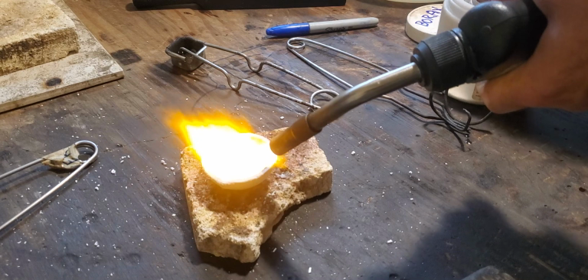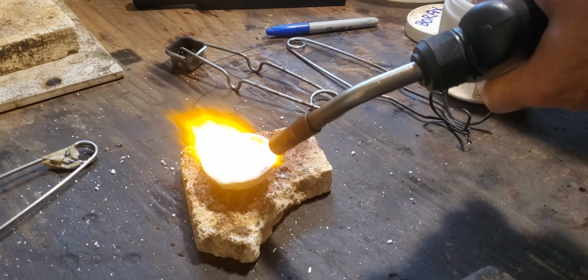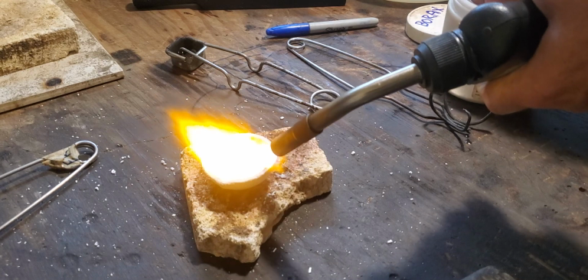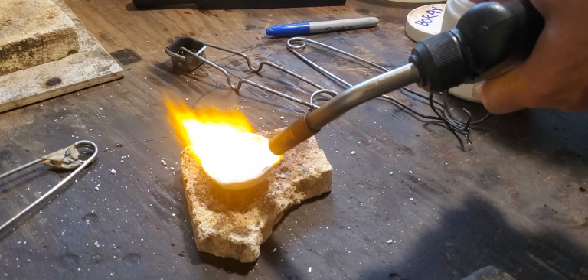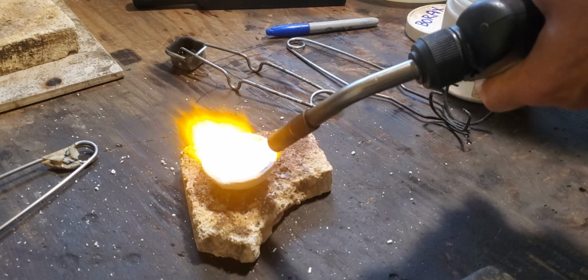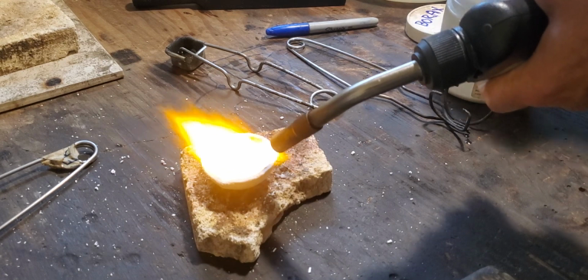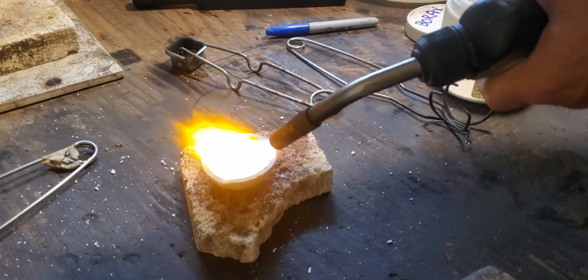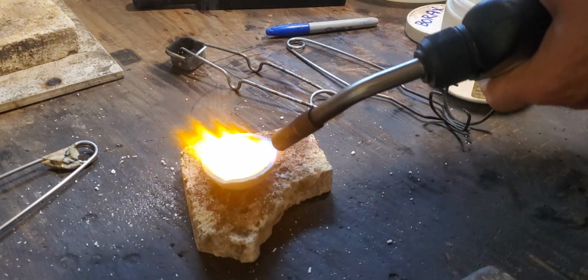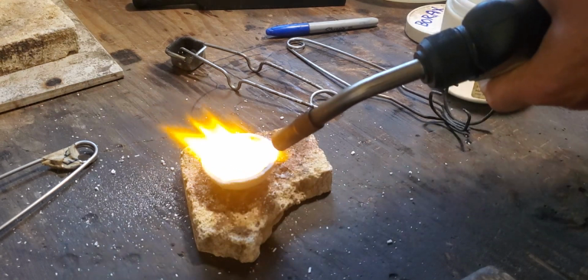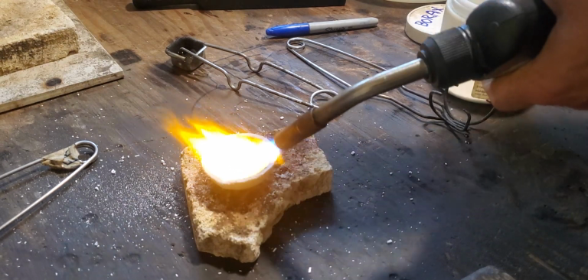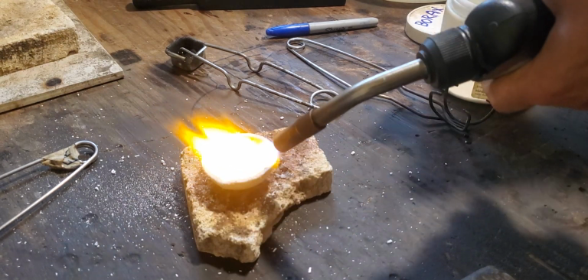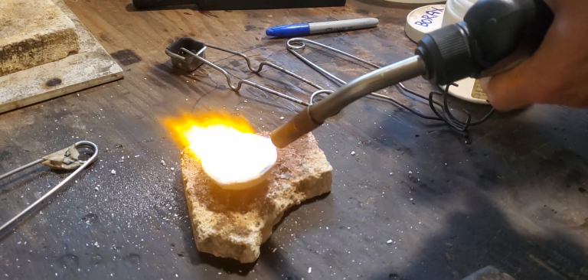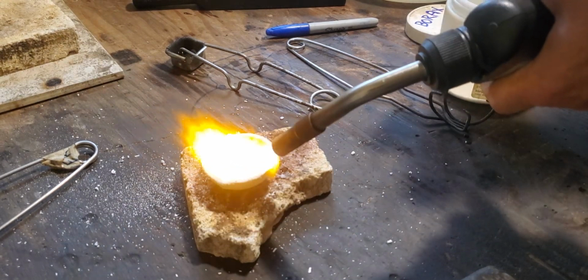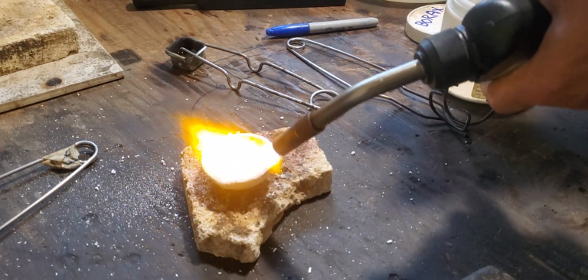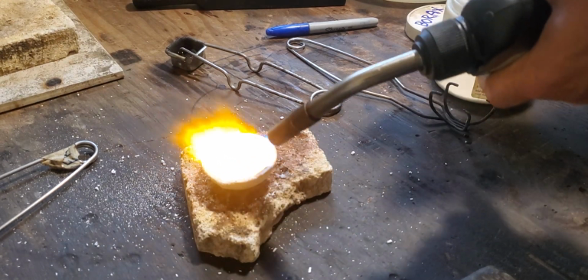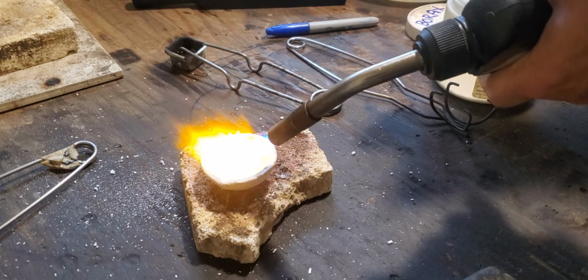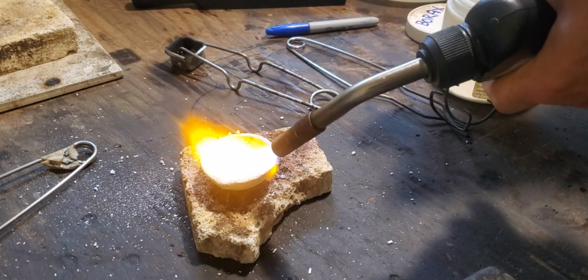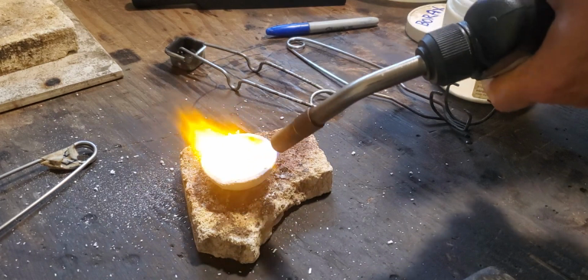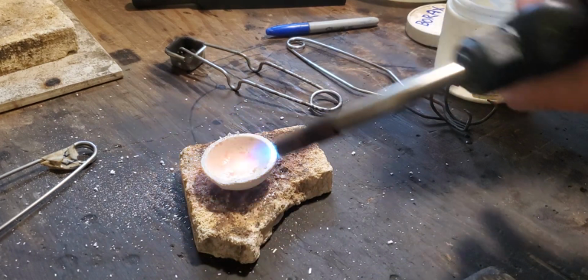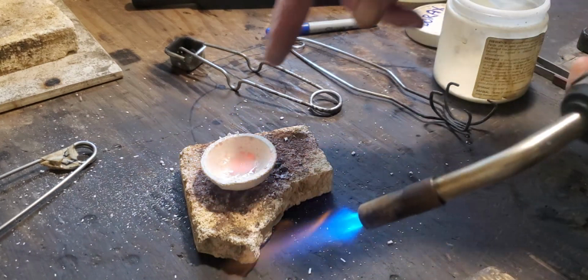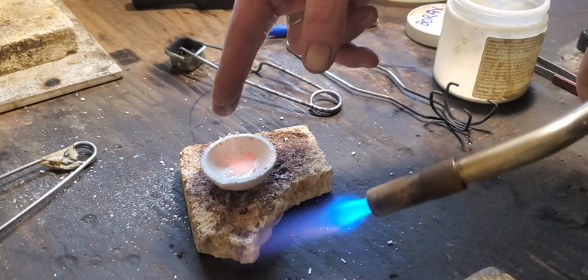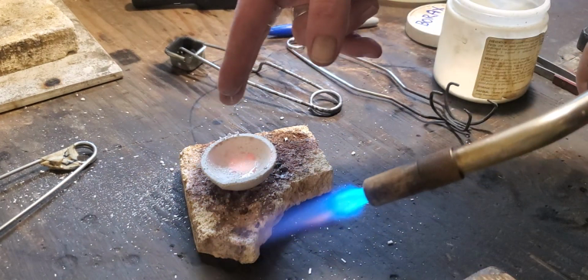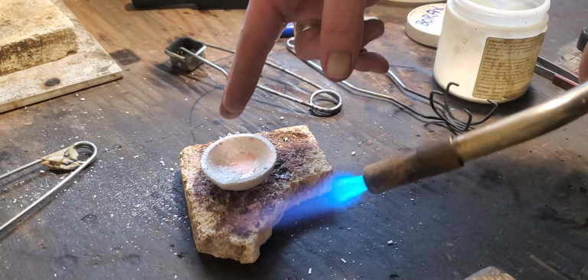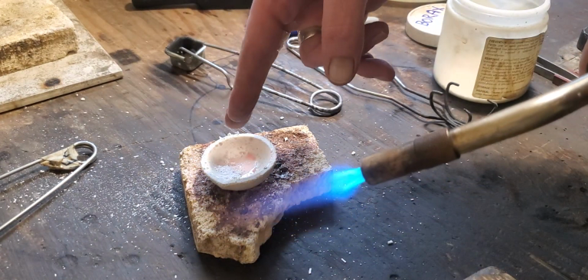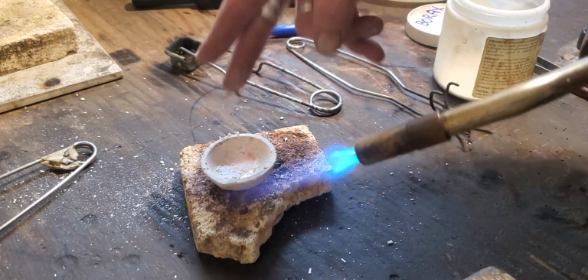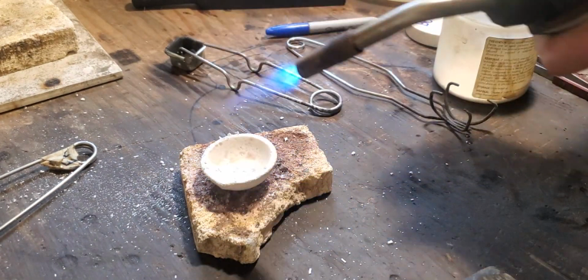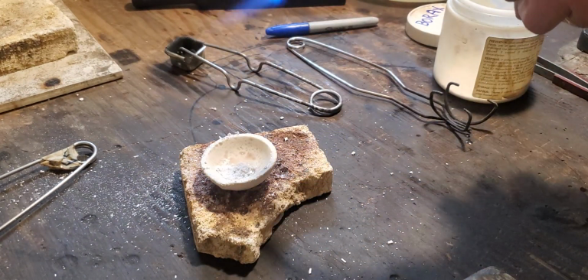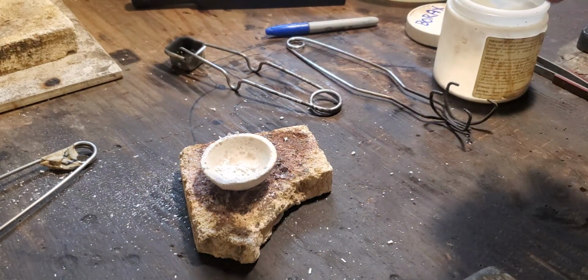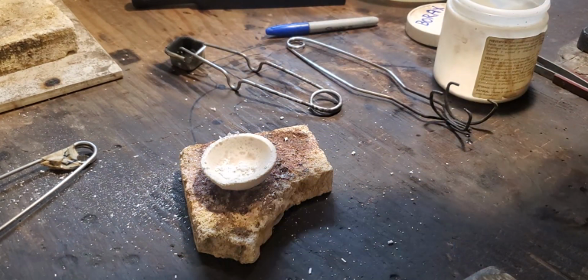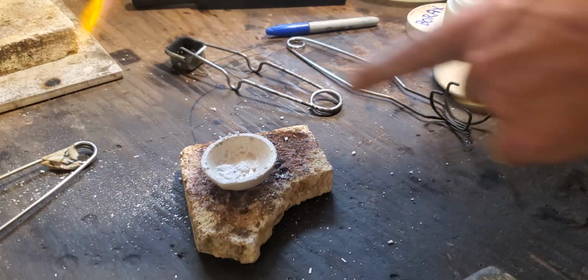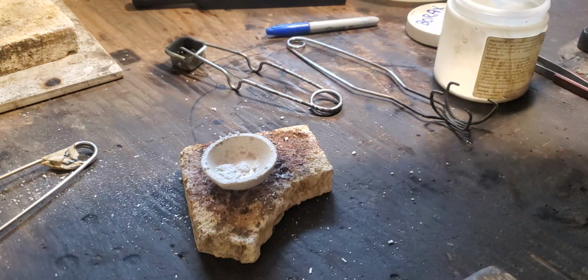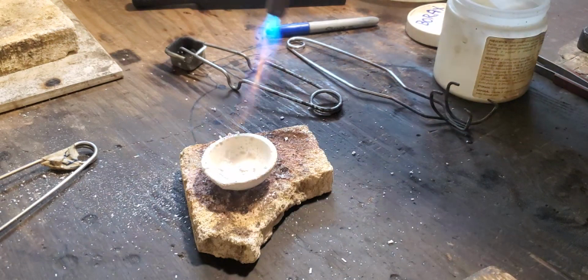Don't try and add borax through the flame — you'll just send it off in a bunch of dust. Let it melt in.